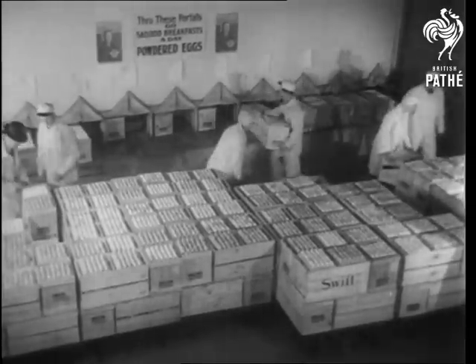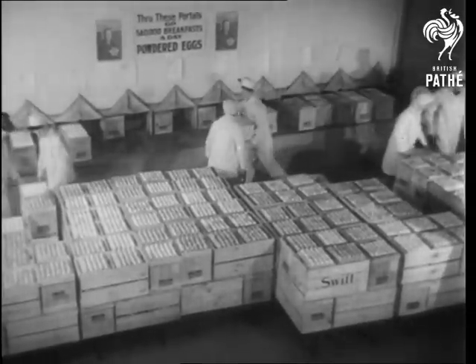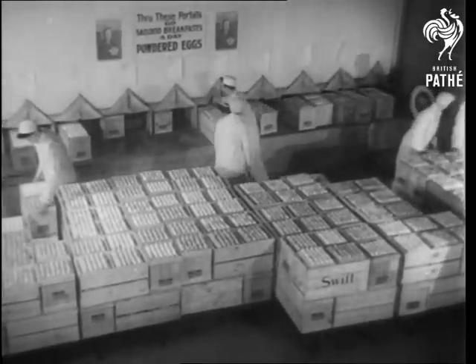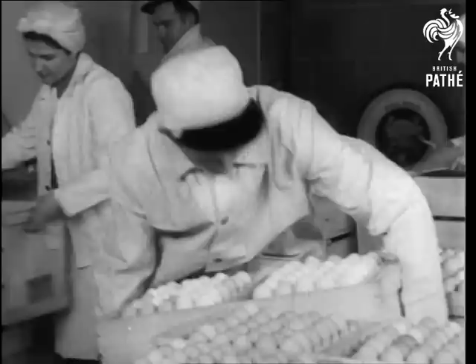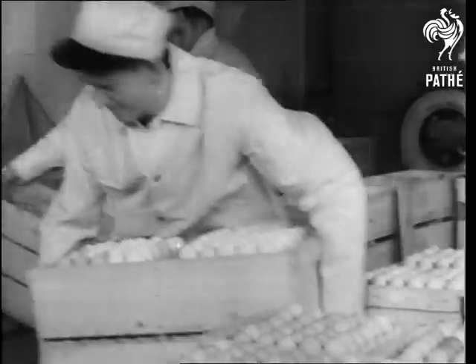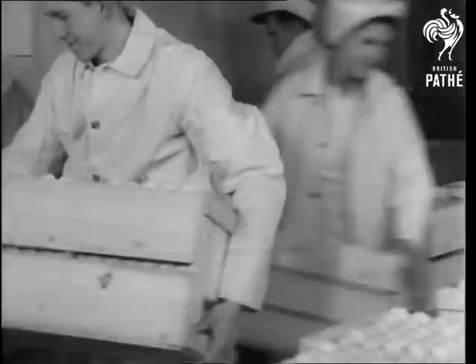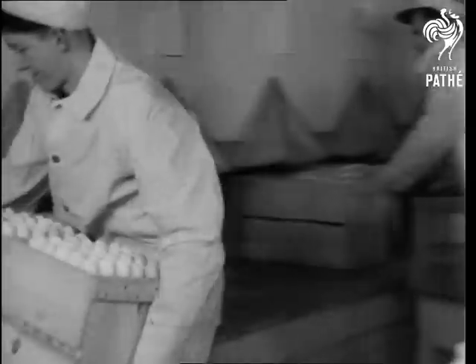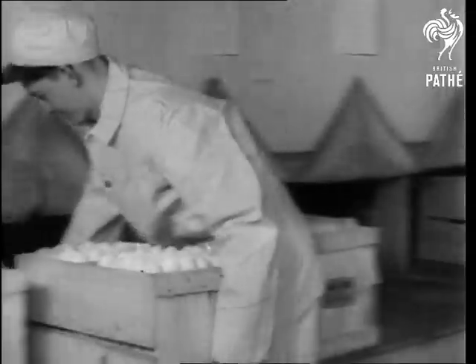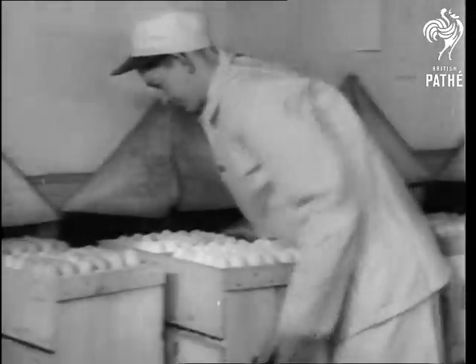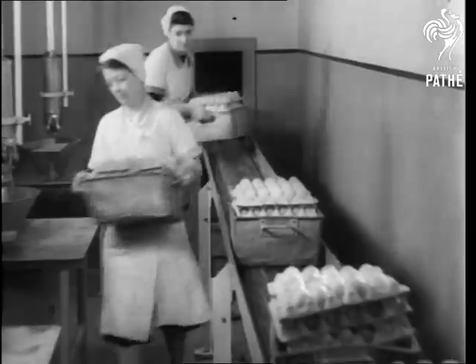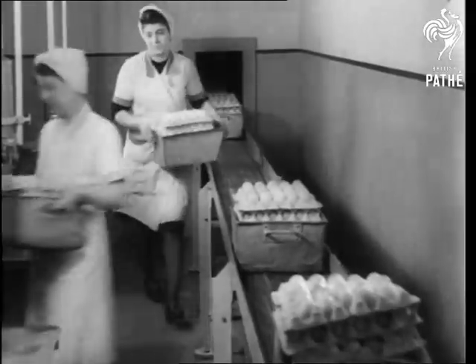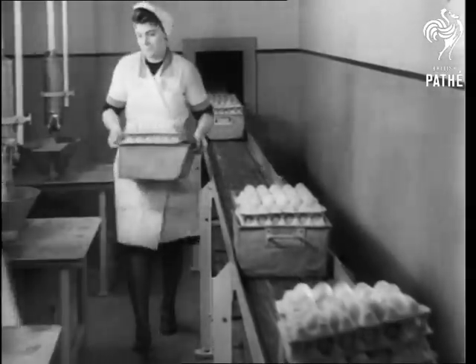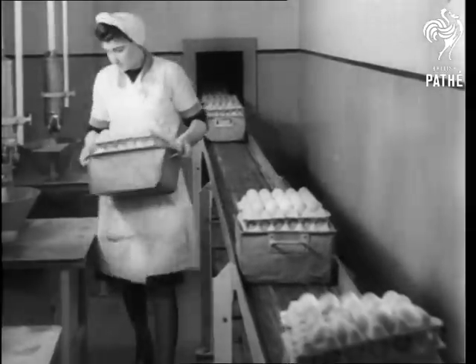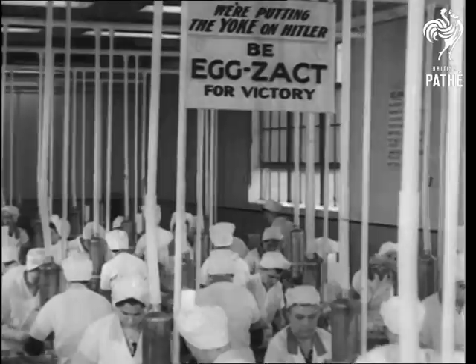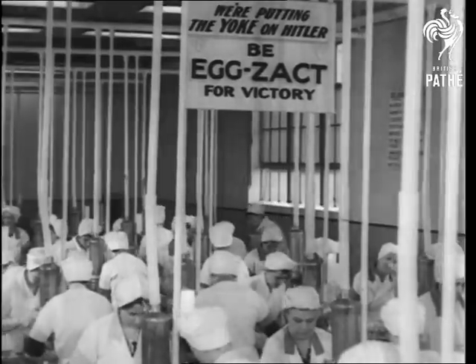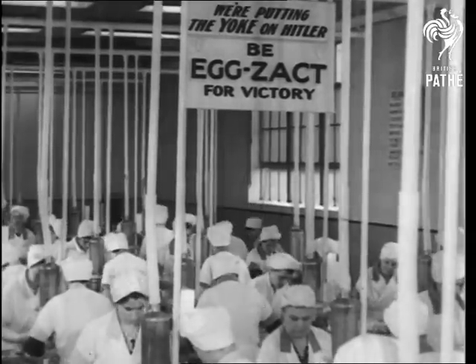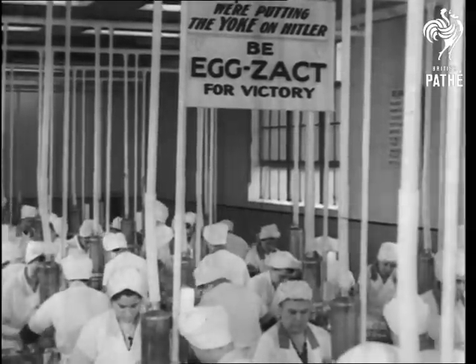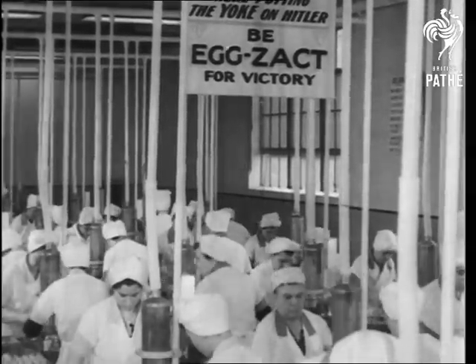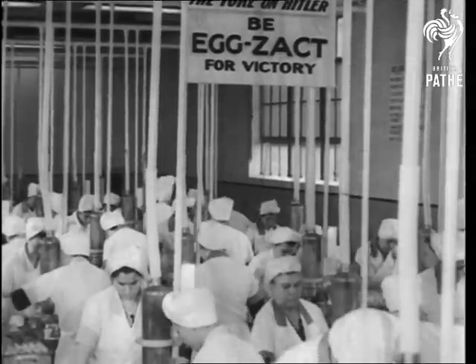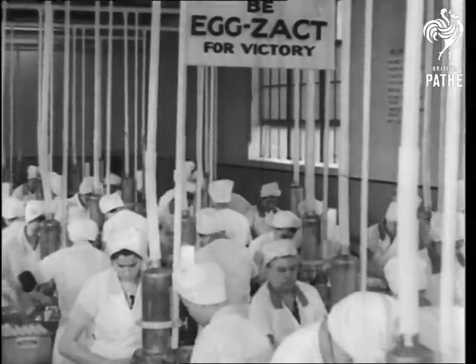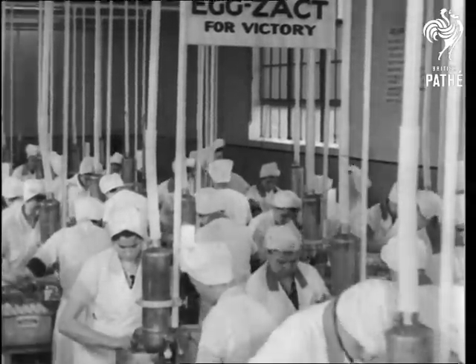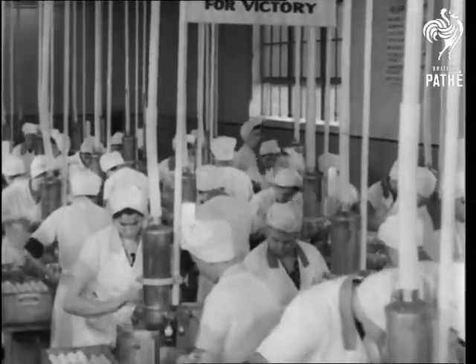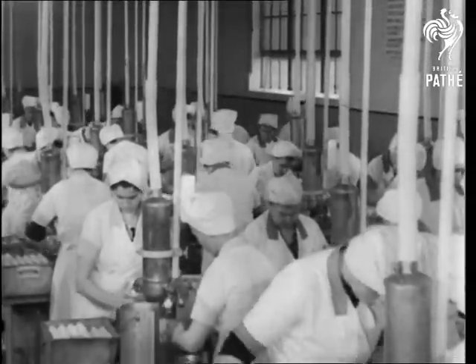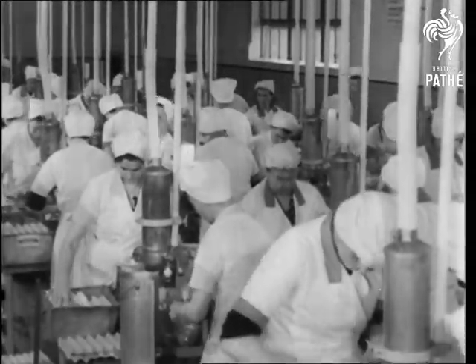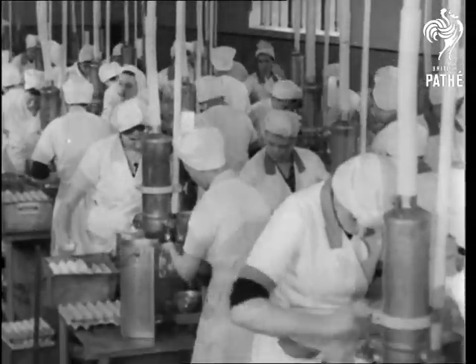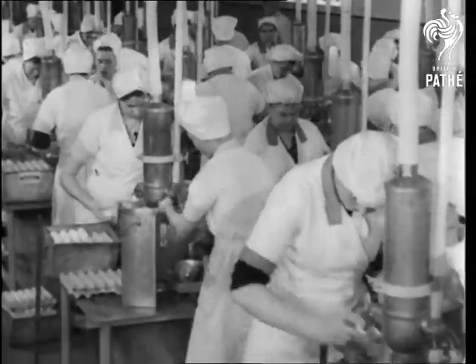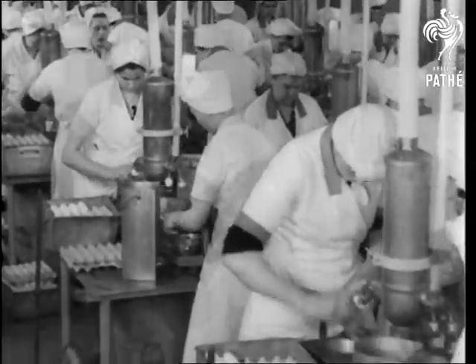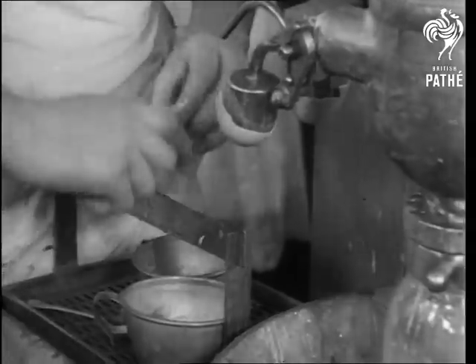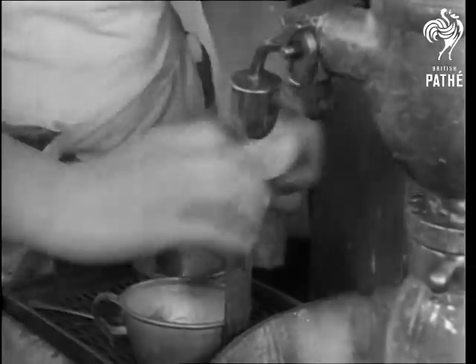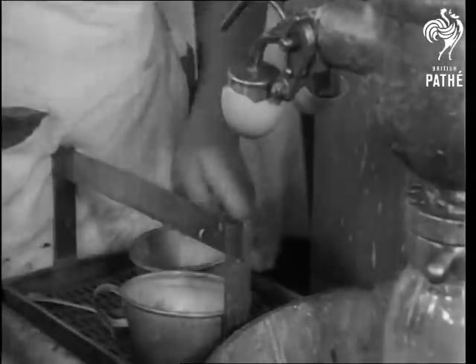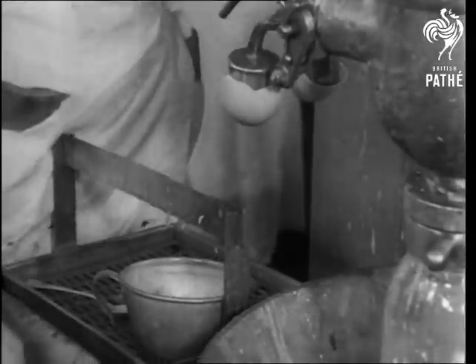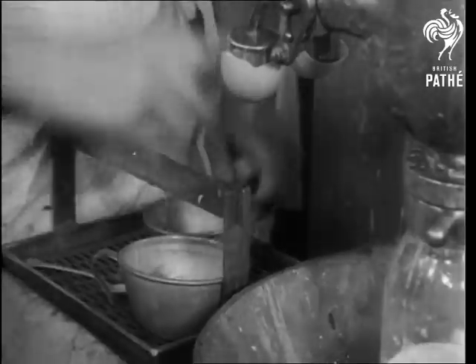How science and the Canadian farmer help to feed Britain. Dabbling in eggs to the tune of 20 million a month is the business of this dehydration plant. First of all, the eggs are broken — each girl cracking 6,000 an hour.